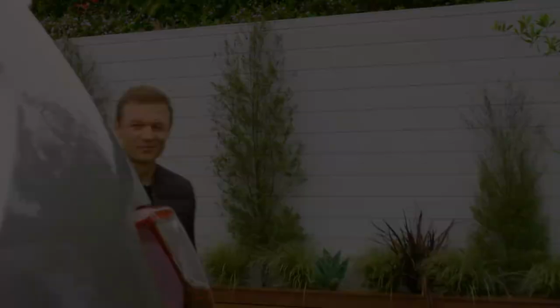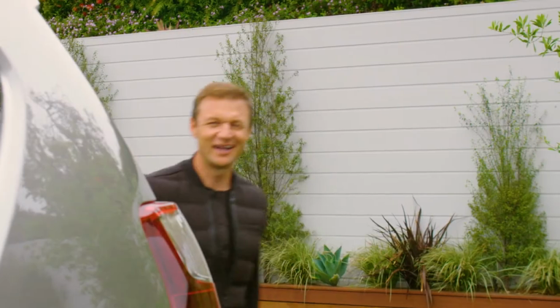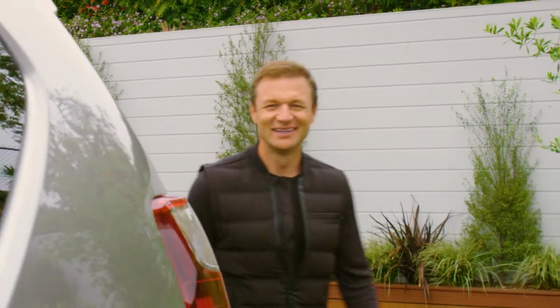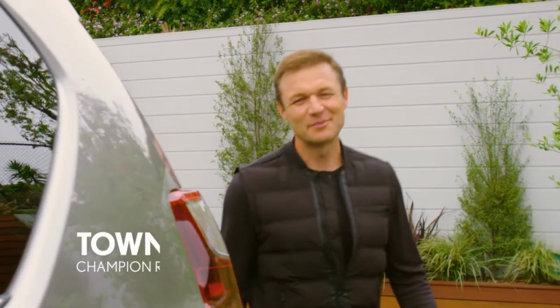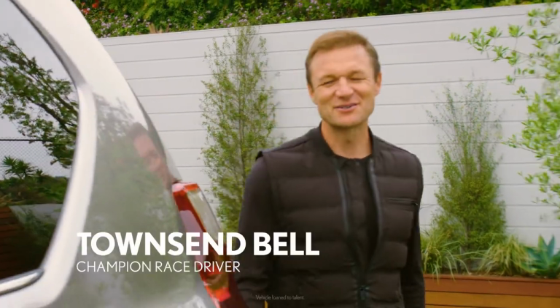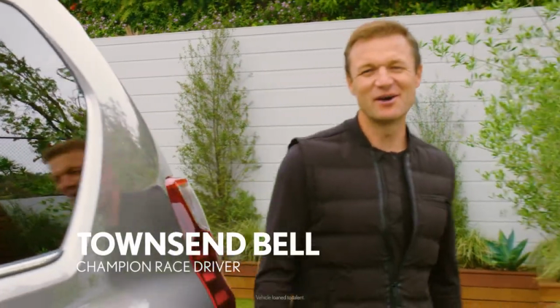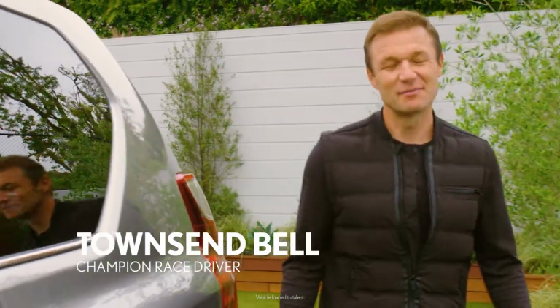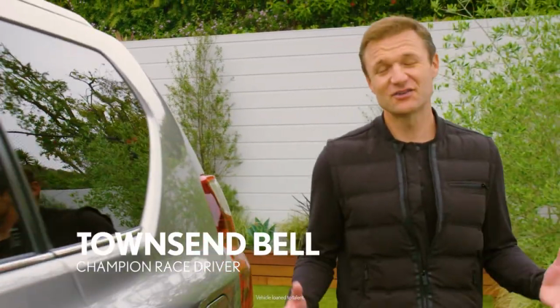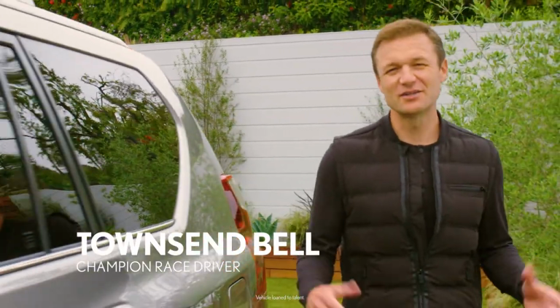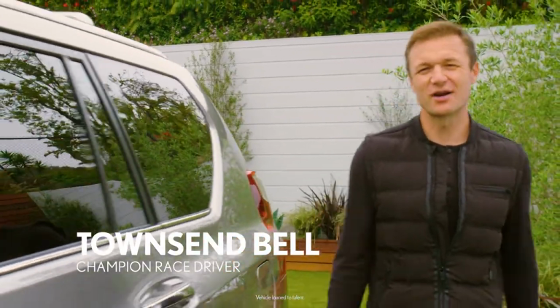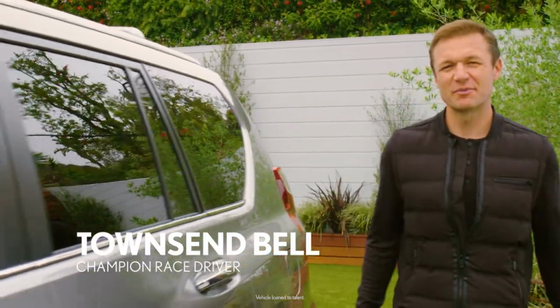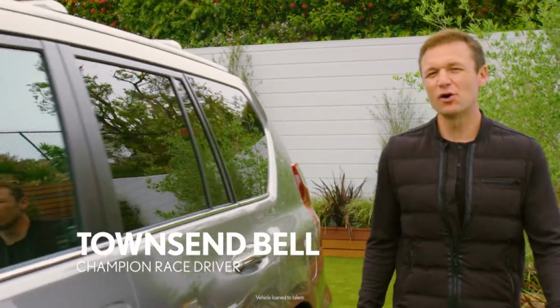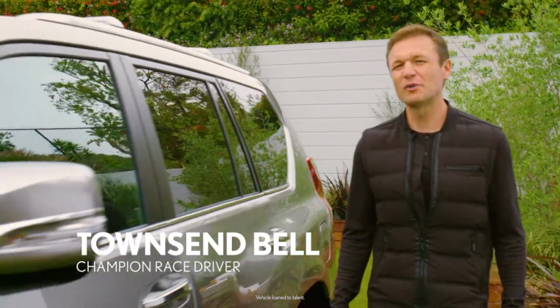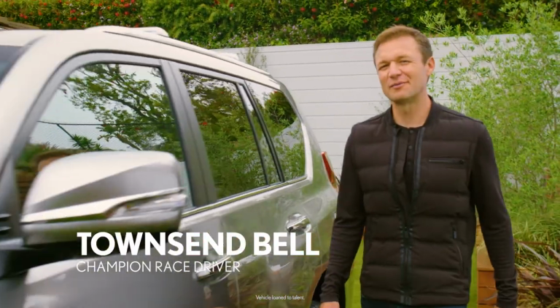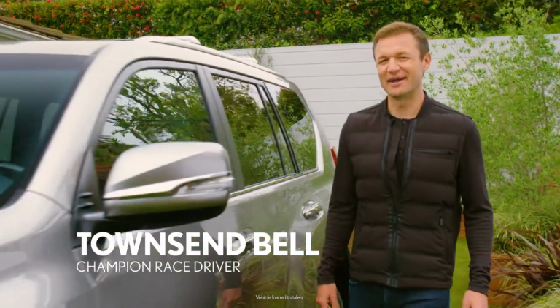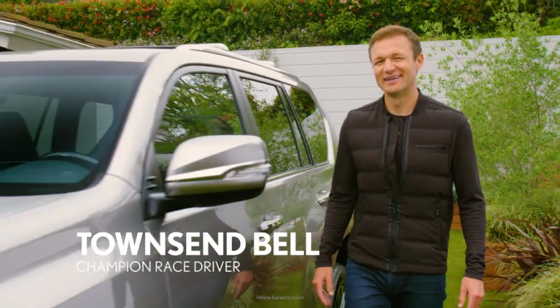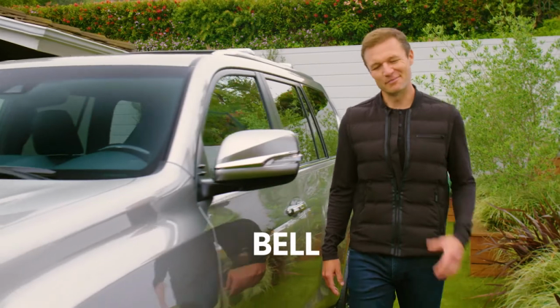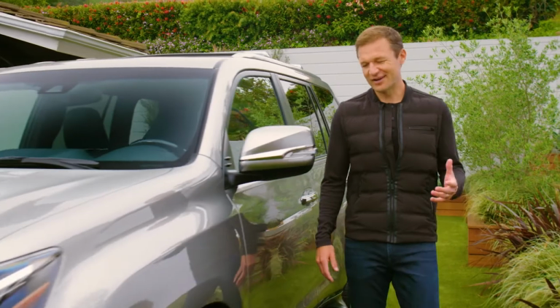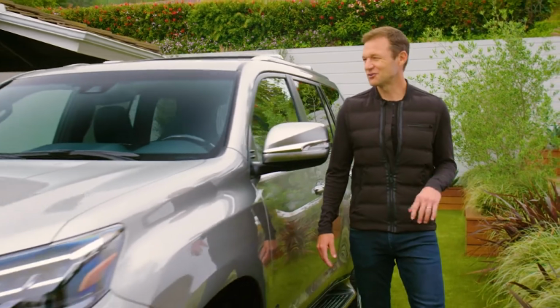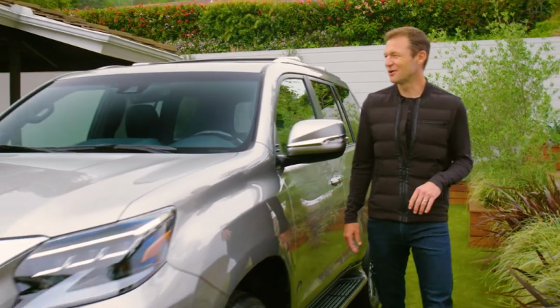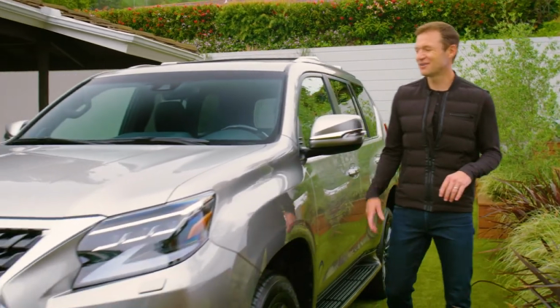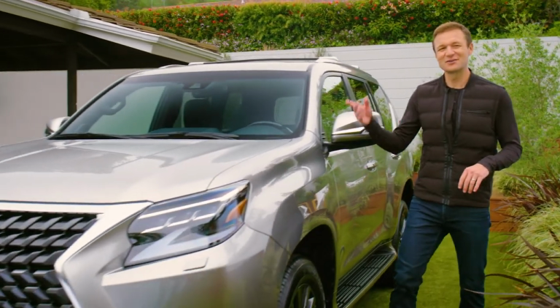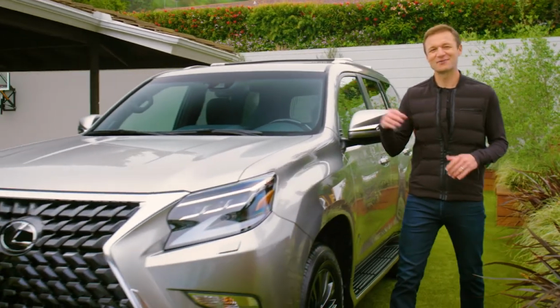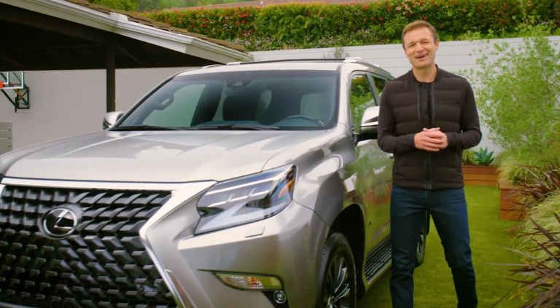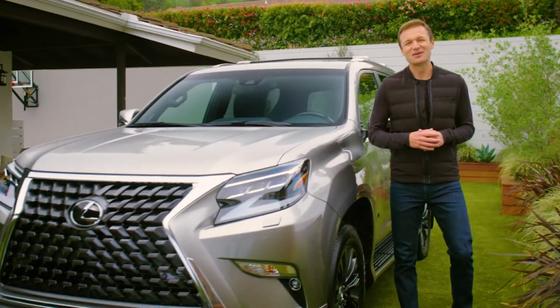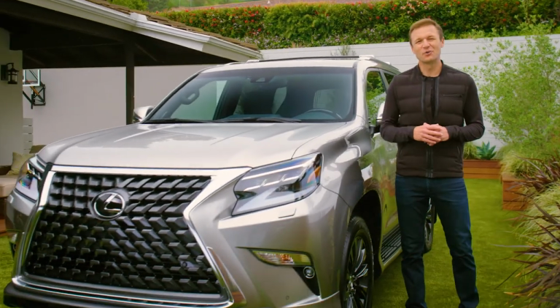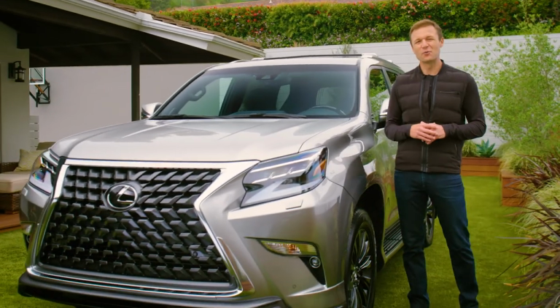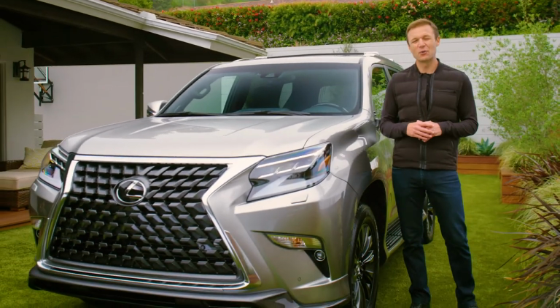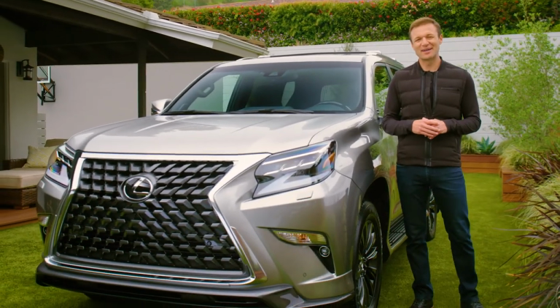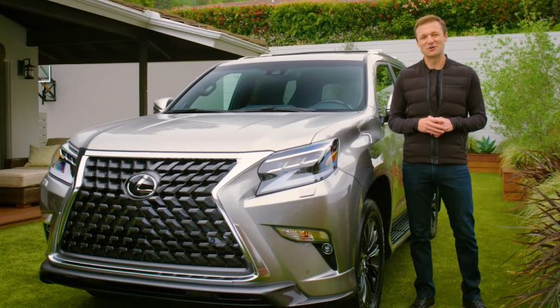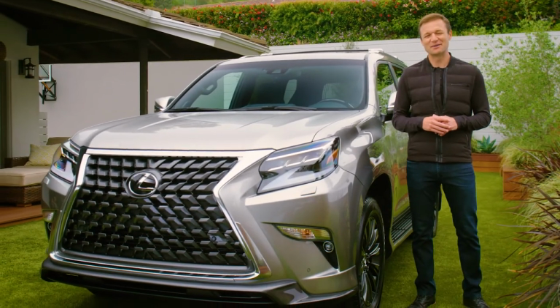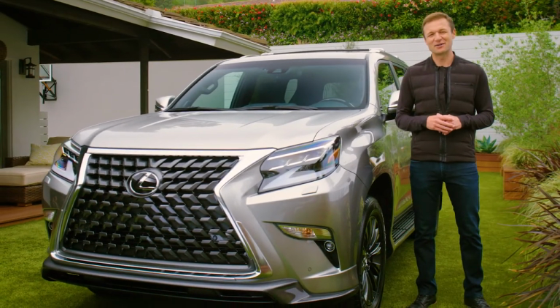Hi, I'm Townsend Bell. I'm a Lexus racing driver, but I'm also a family man. I'm married, I've got two boys. In fact, they're inside right now, just wondering what in the world Dad's doing in the backyard.